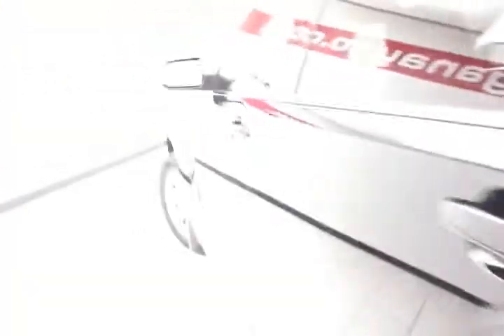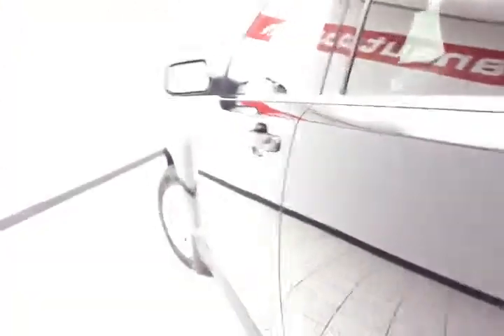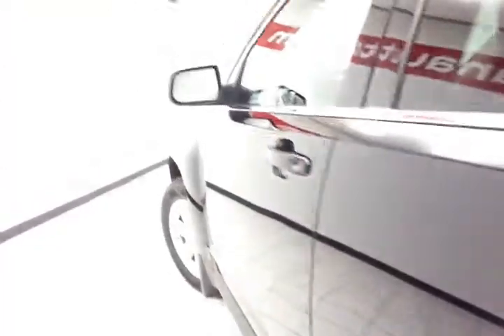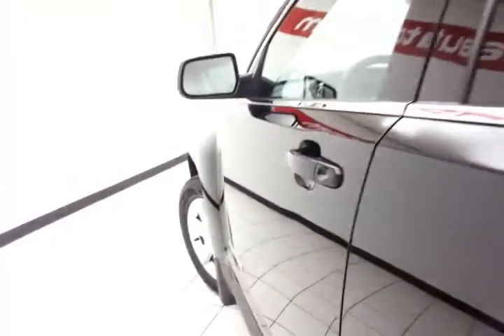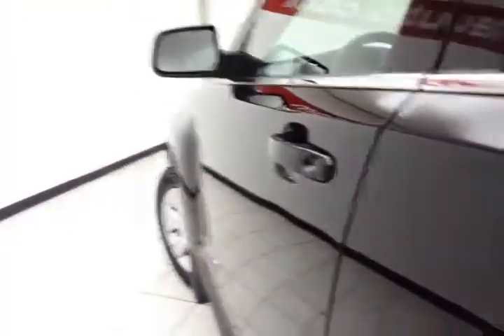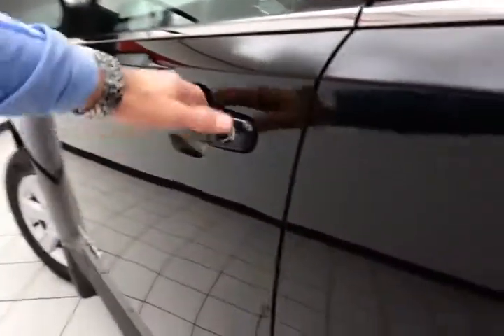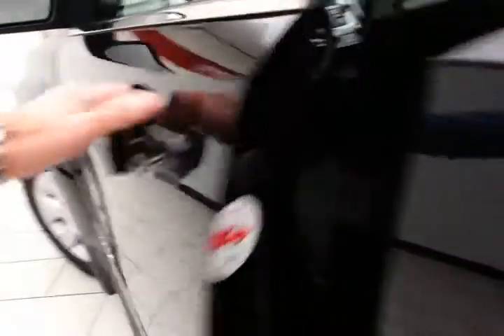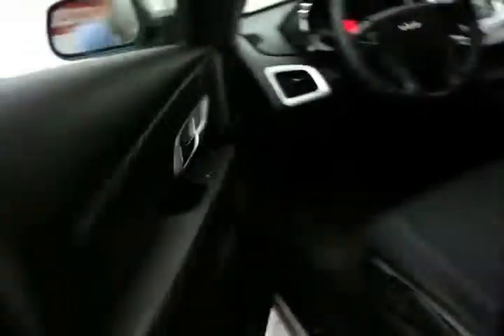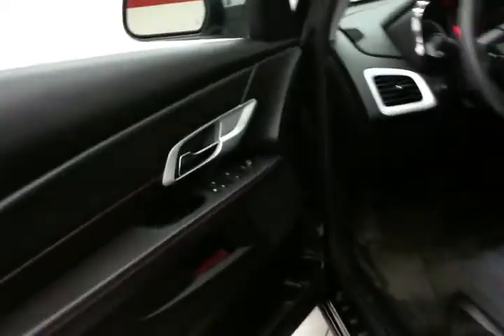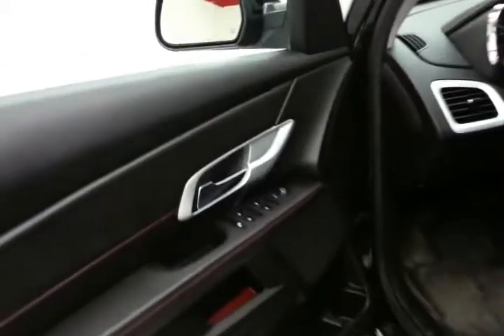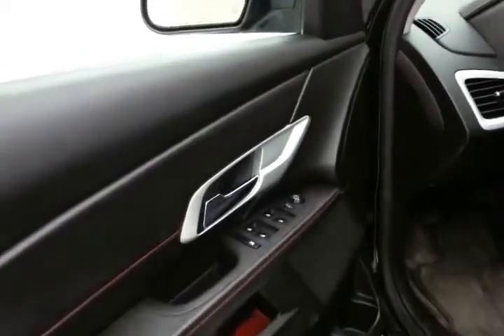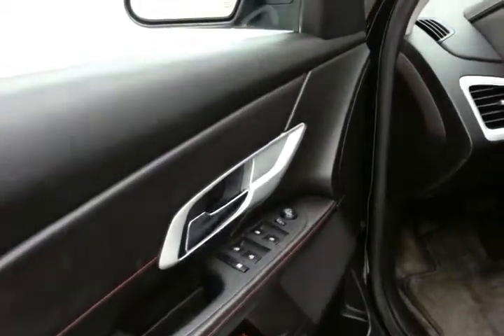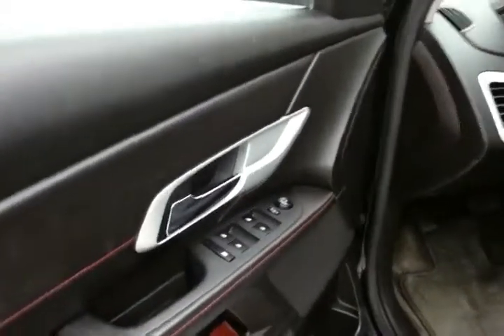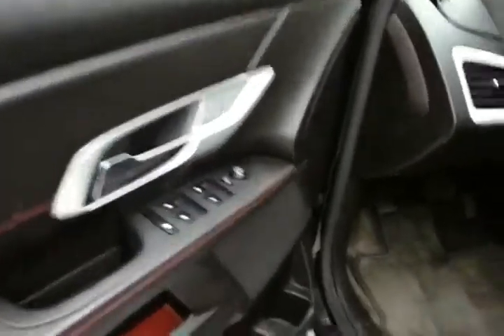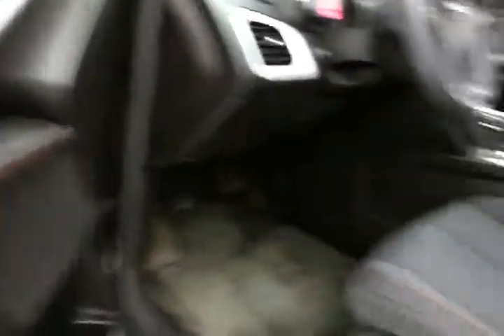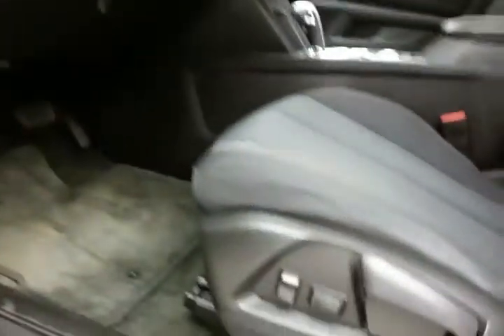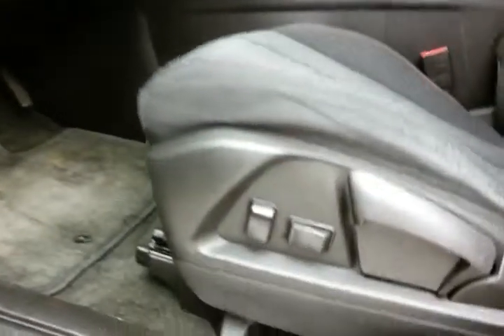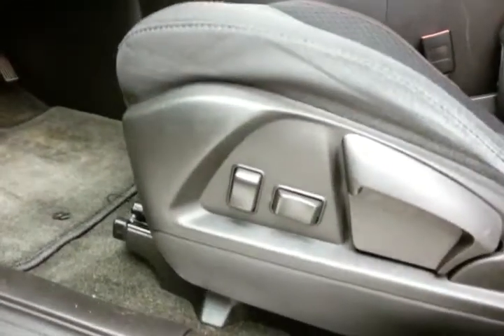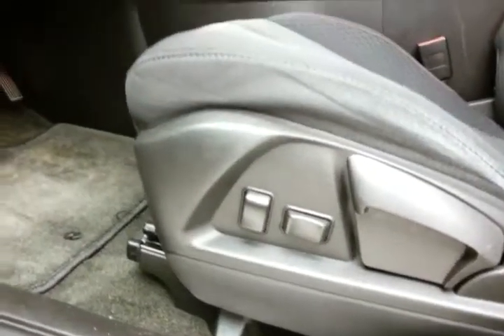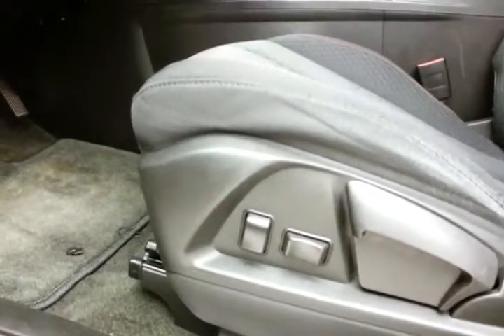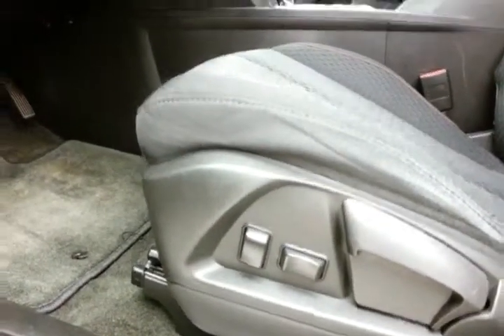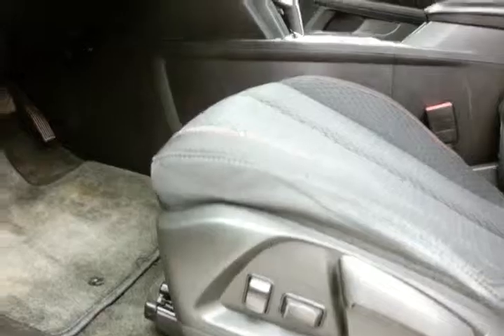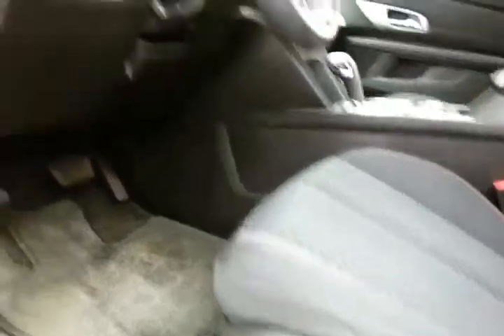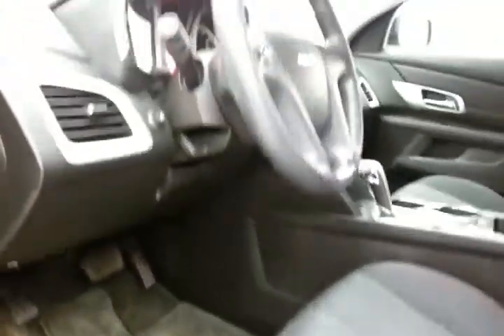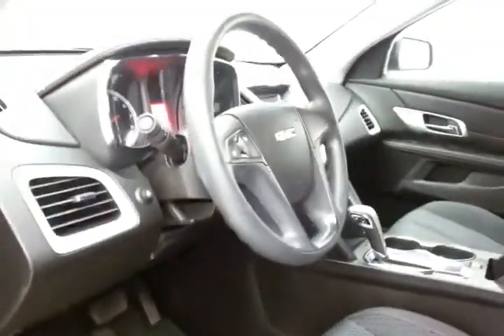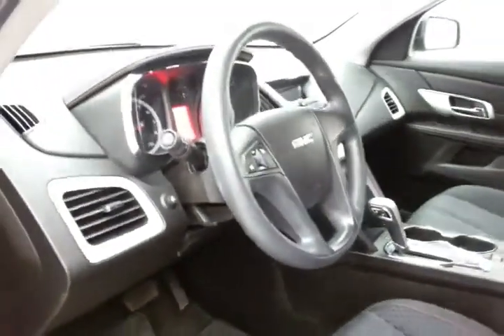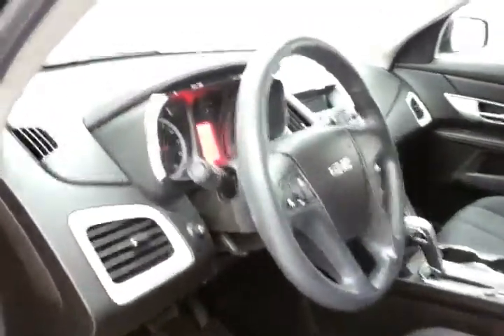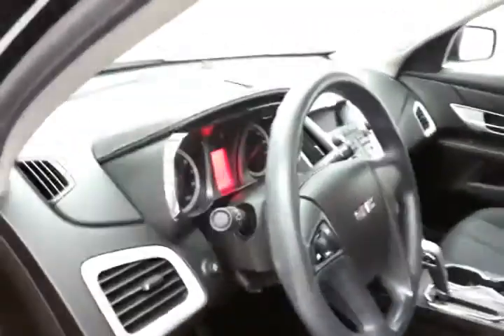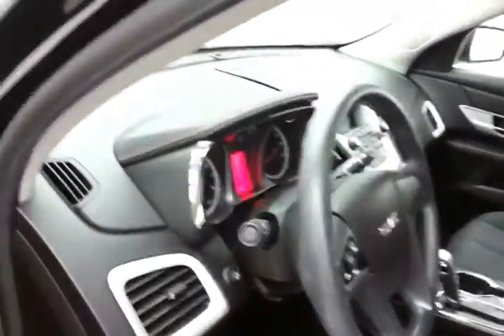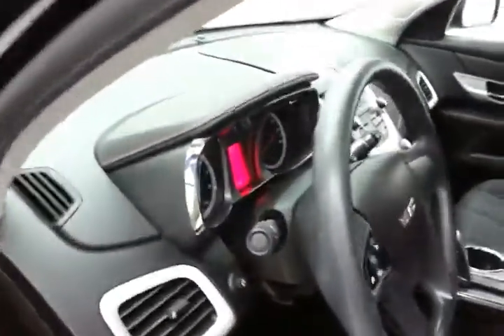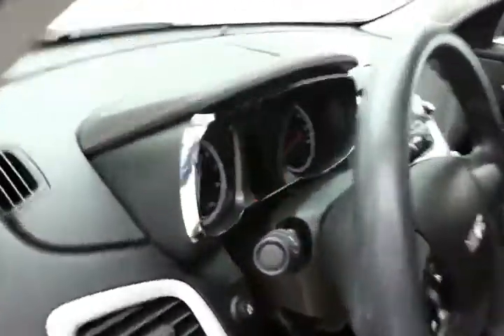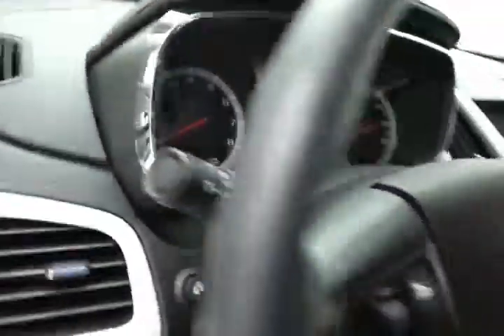This SLE has keyless entry, power windows, locks, and mirrors, power lumbar as well as a height adjuster for the driver's seat, along with a tilt and telescopic steering wheel to put you in that perfect driving position.